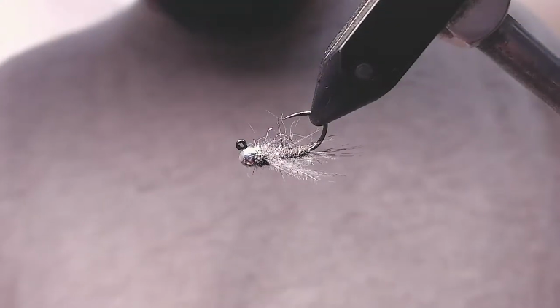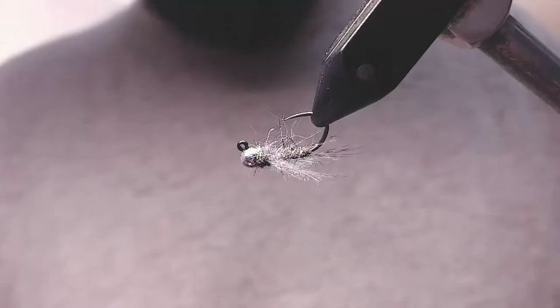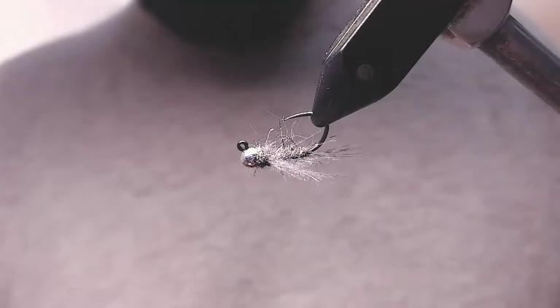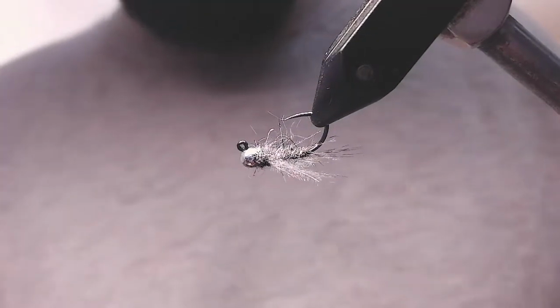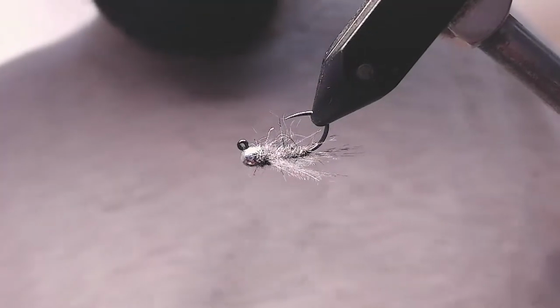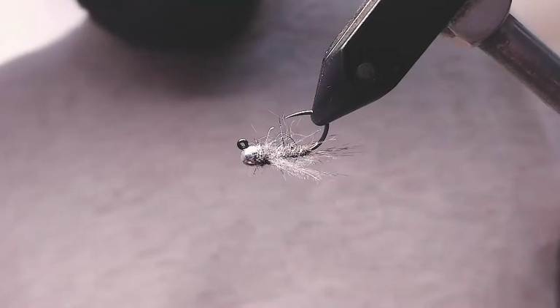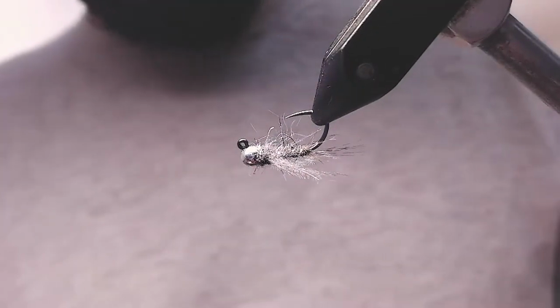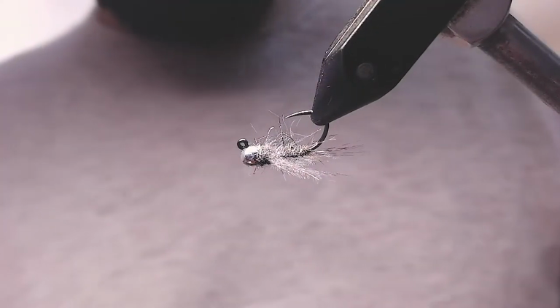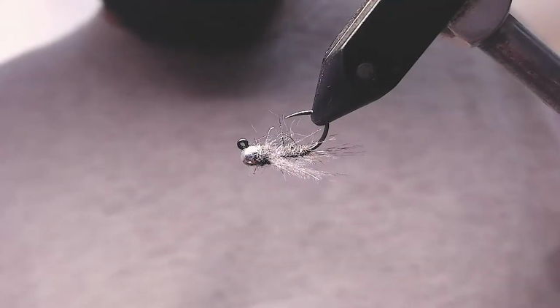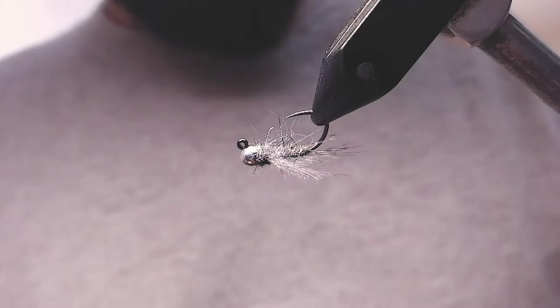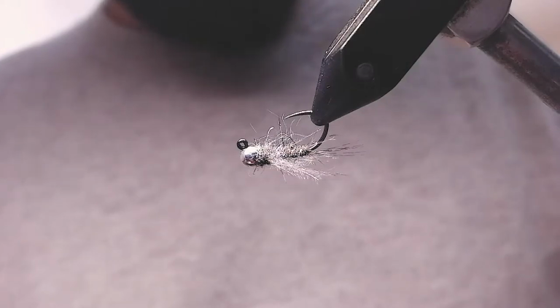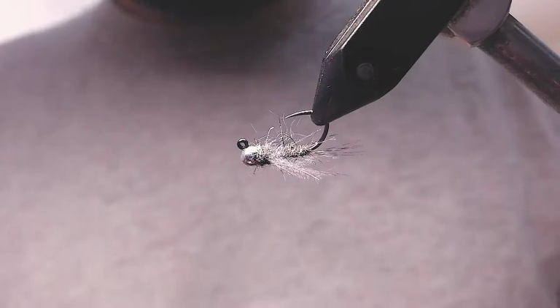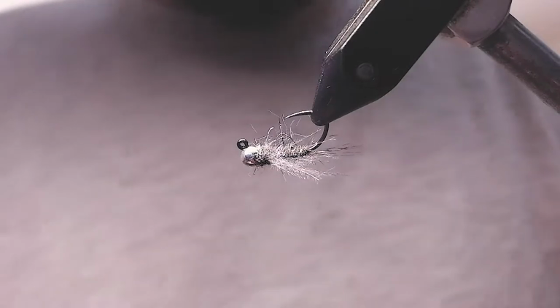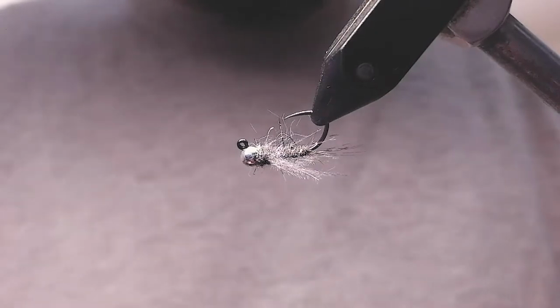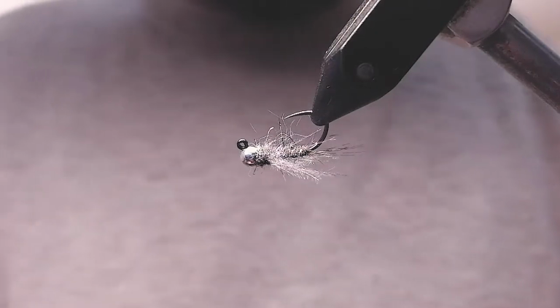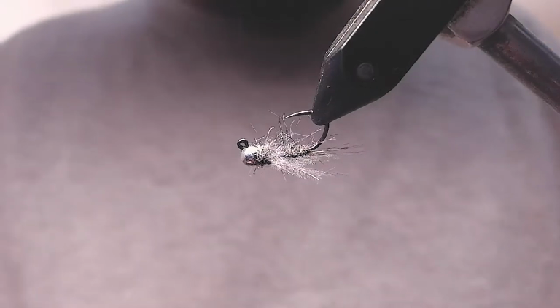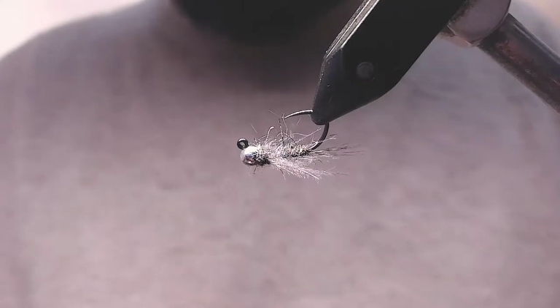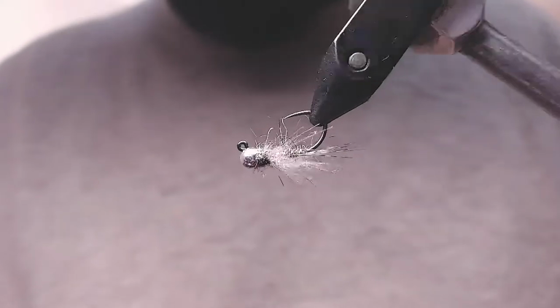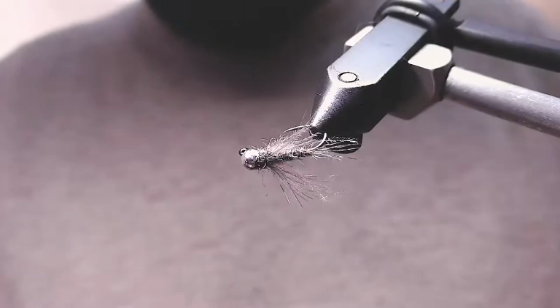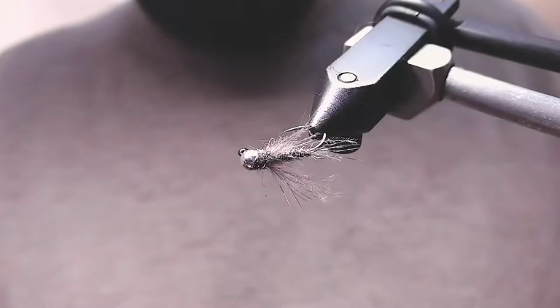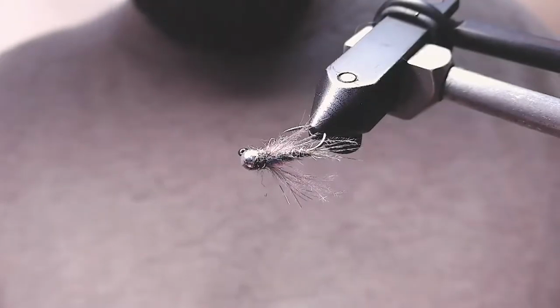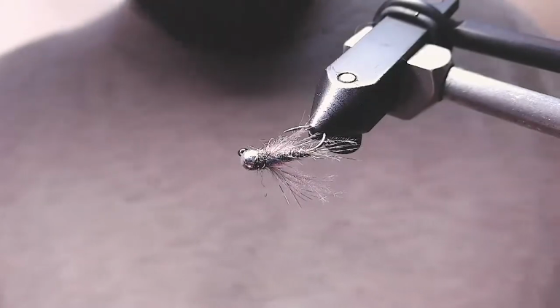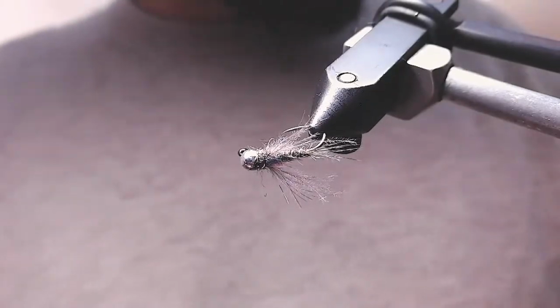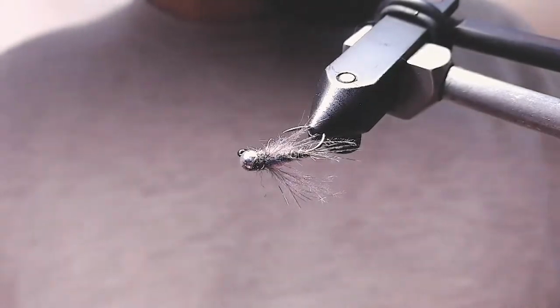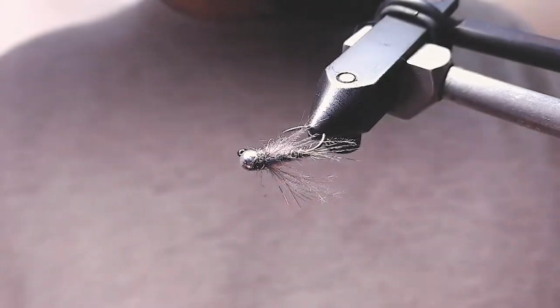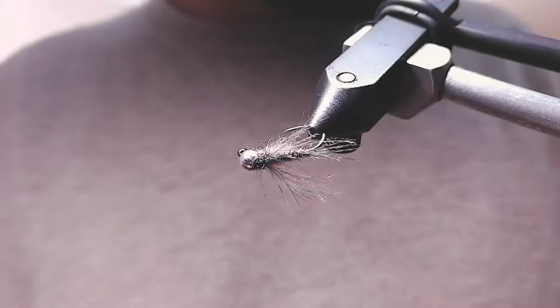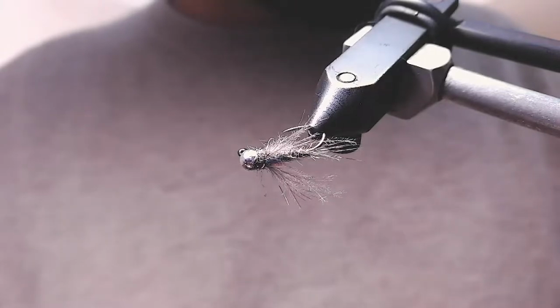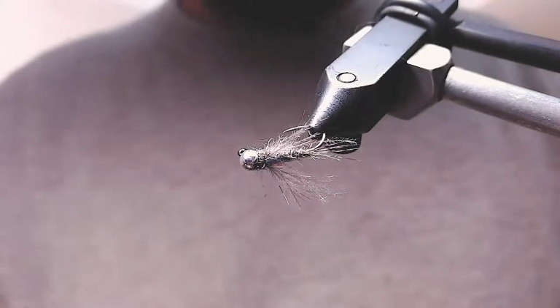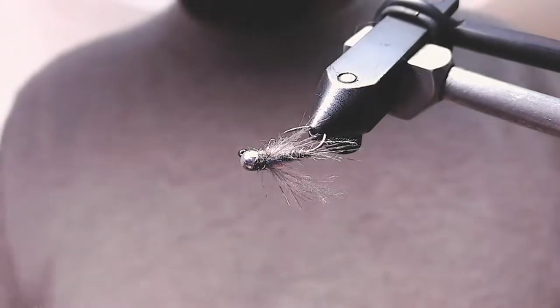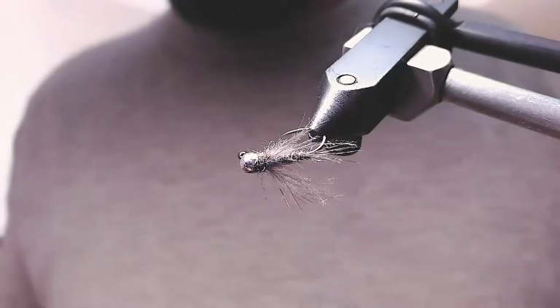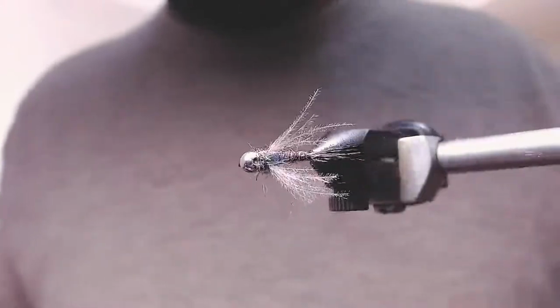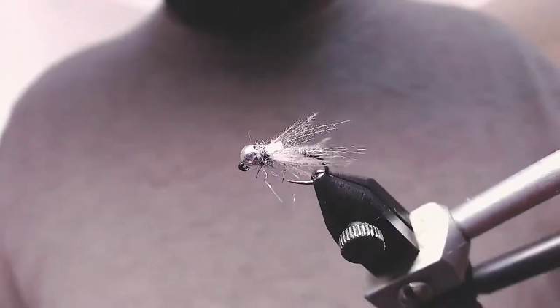I hope you enjoyed this video and I hope you like this fly because it's really, really good for fish capture. Please, if you did like it, subscribe, like, rate, comment — do whatever you like. See you next time when I tie something else. Bye!